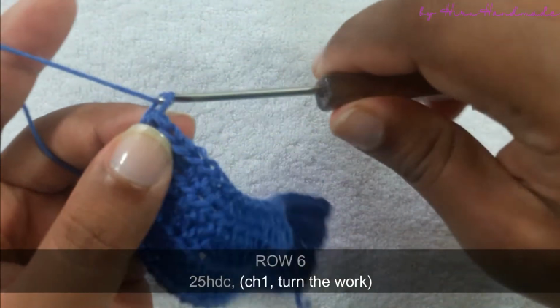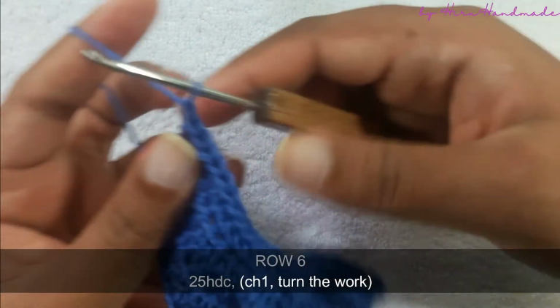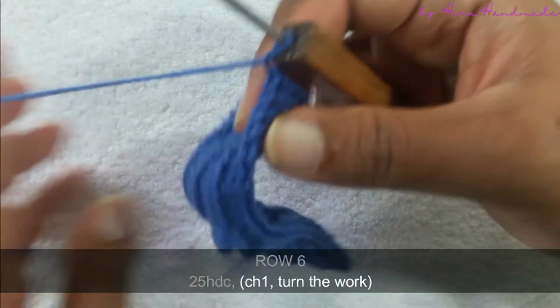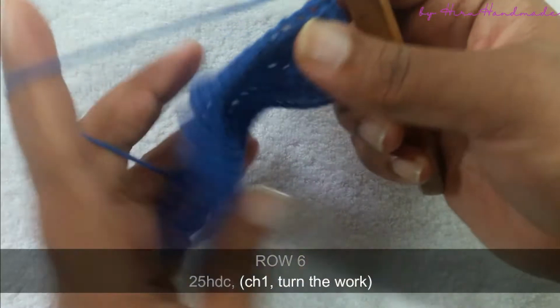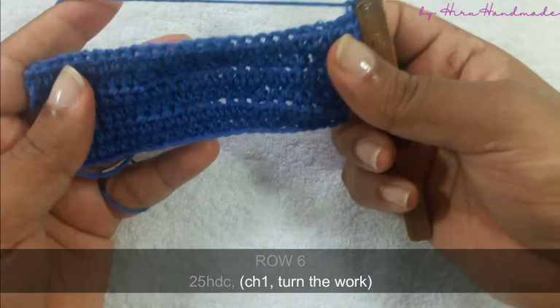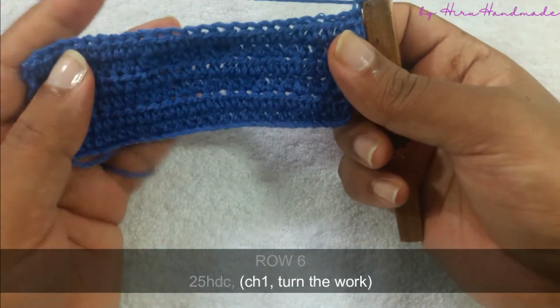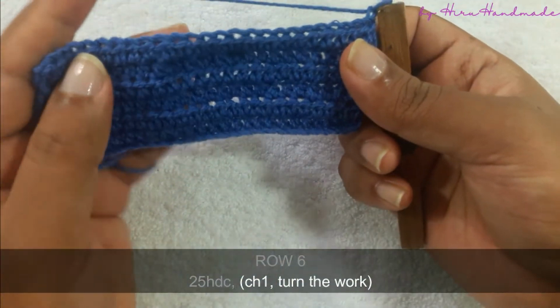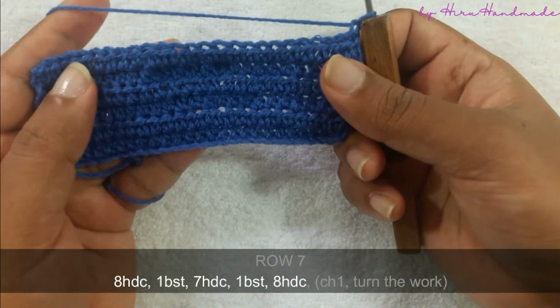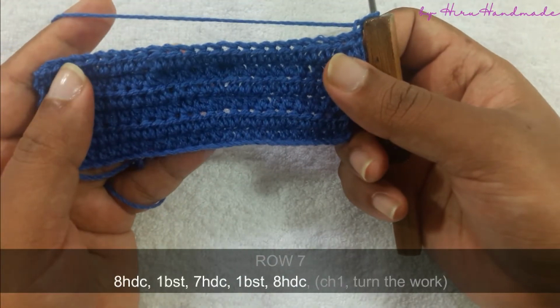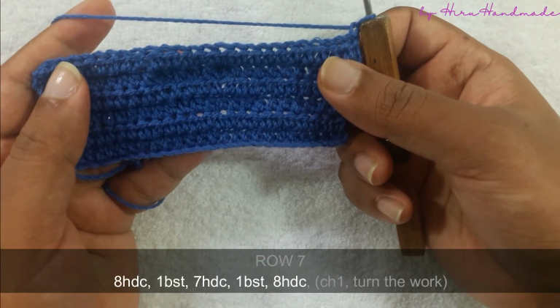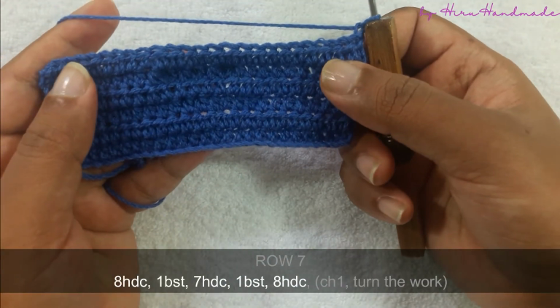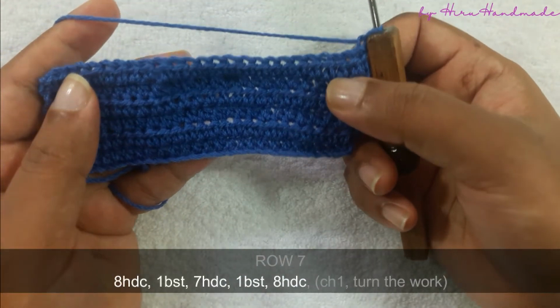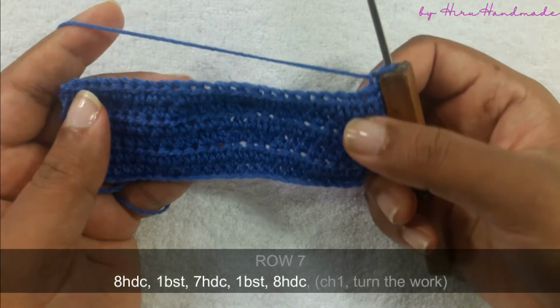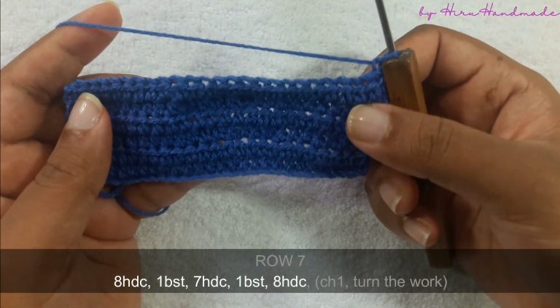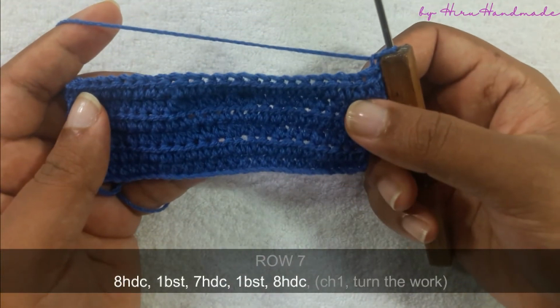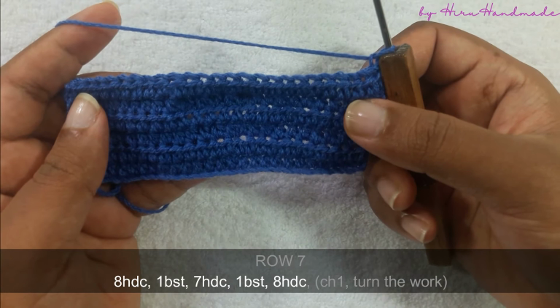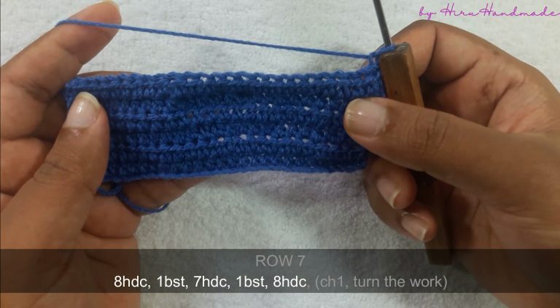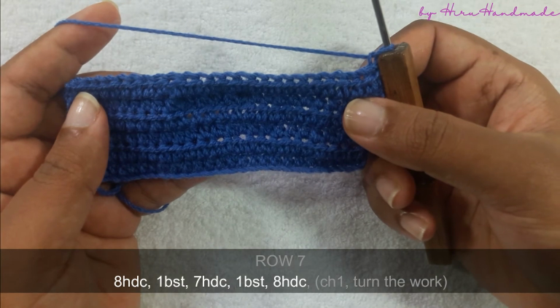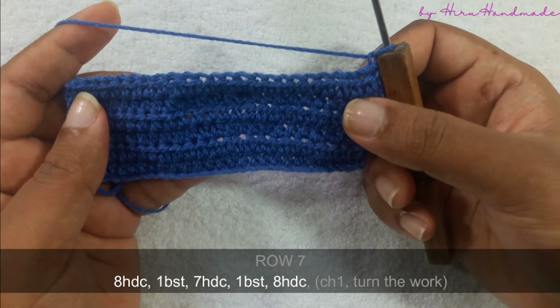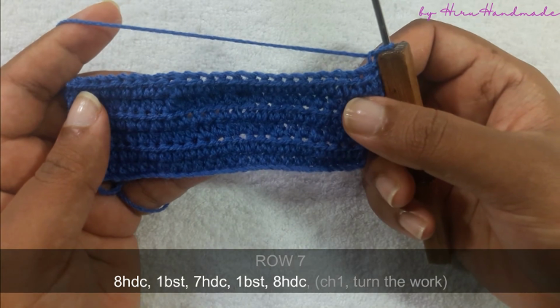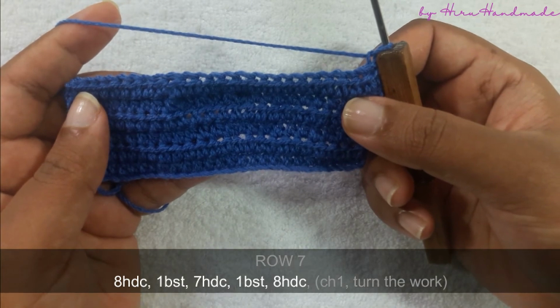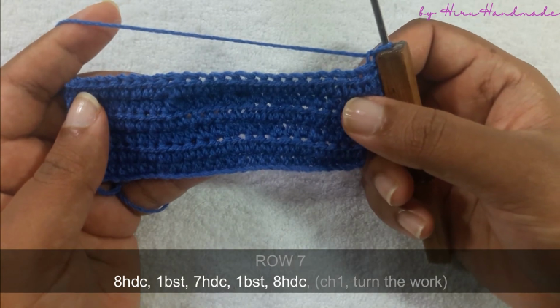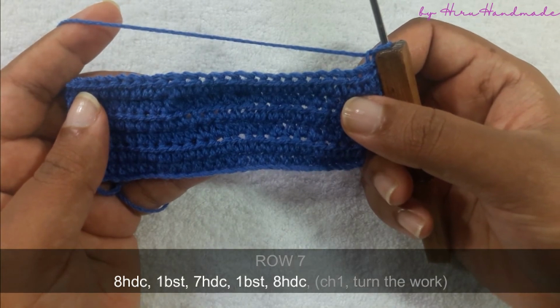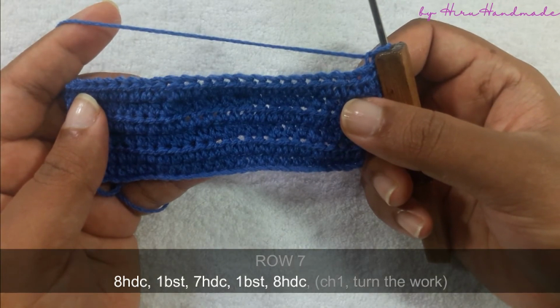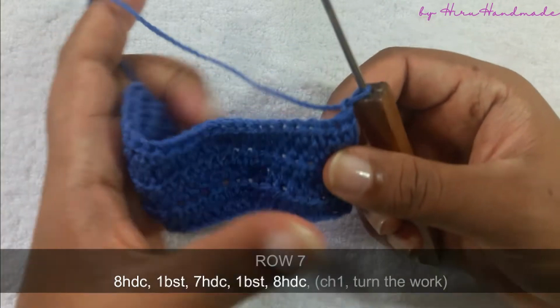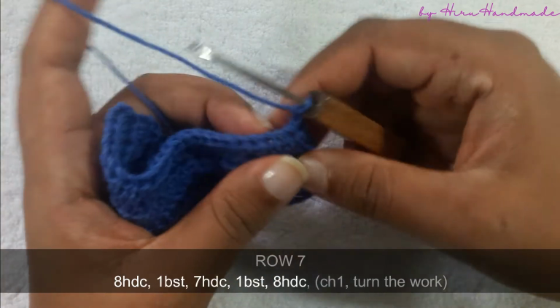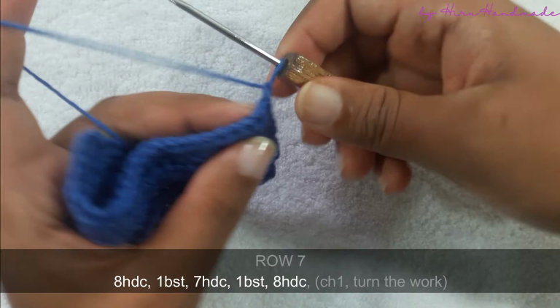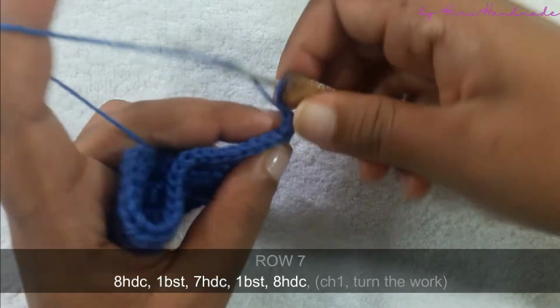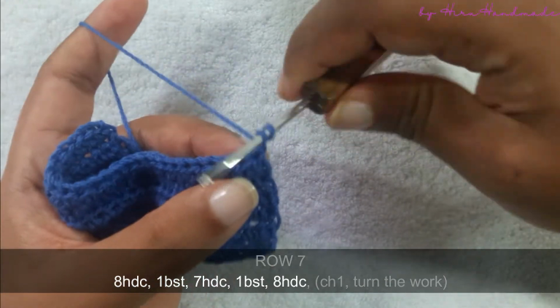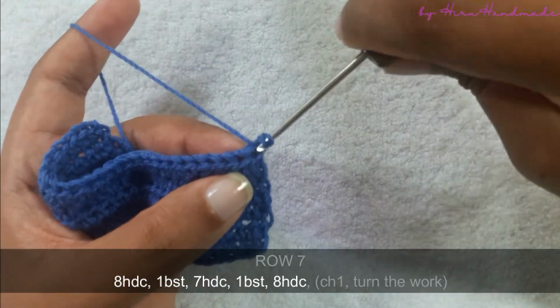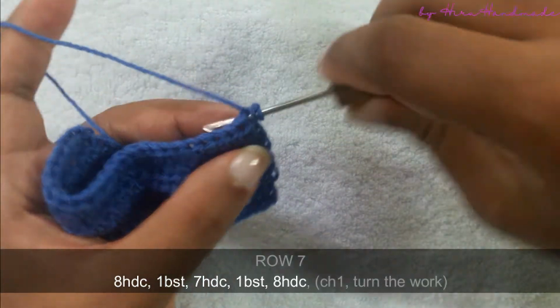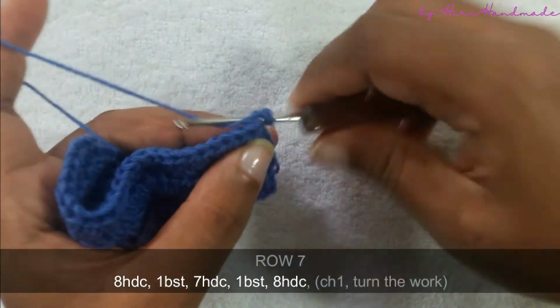Chain one and turn the work. The next row is going to be eight half double crochets, a bubble stitch, seven half double crochets, a bubble stitch, and again eight half double crochets.